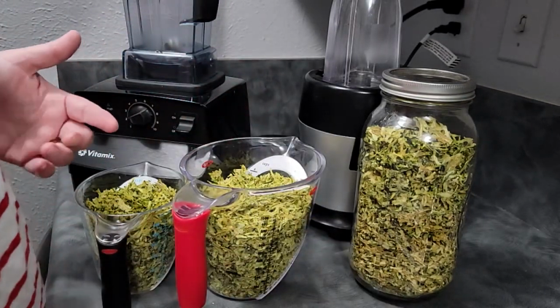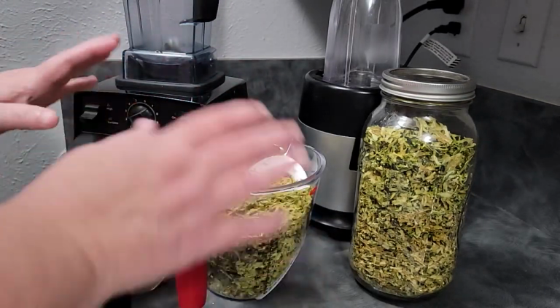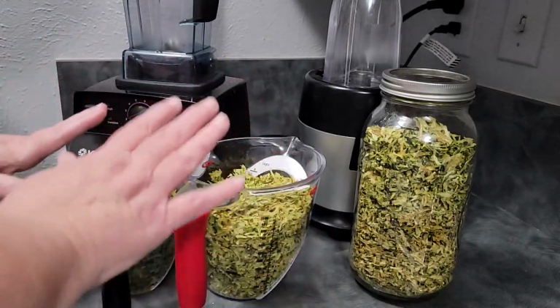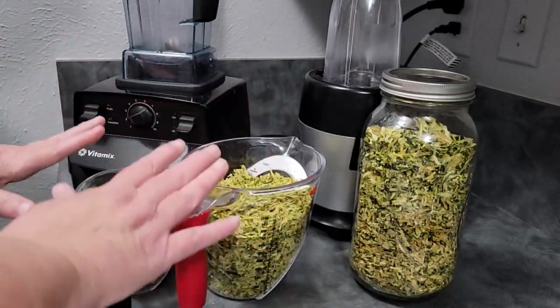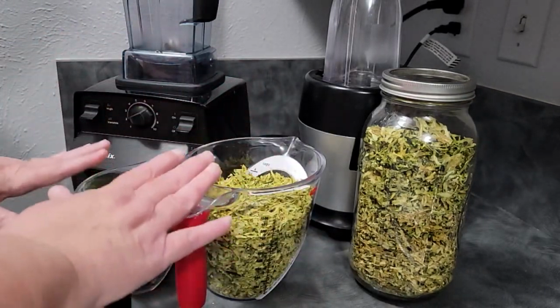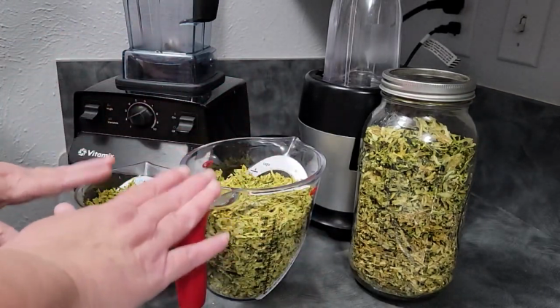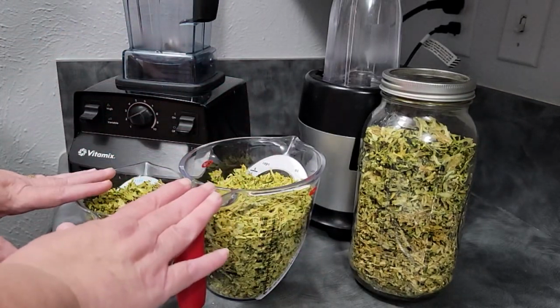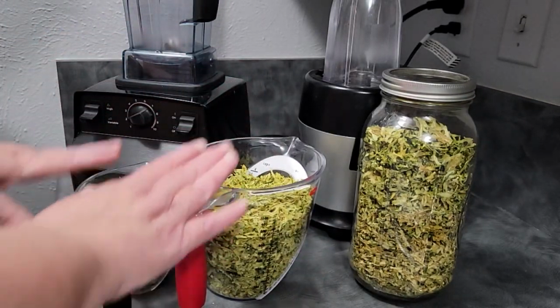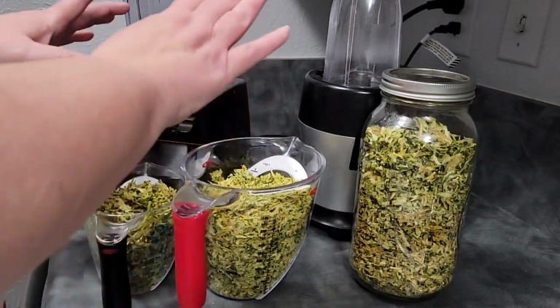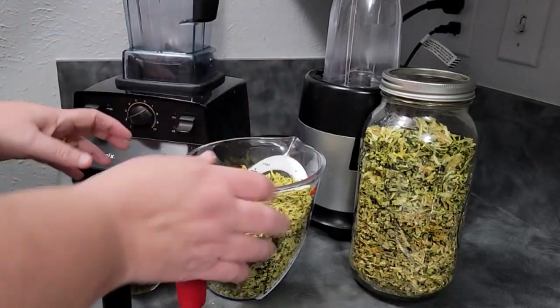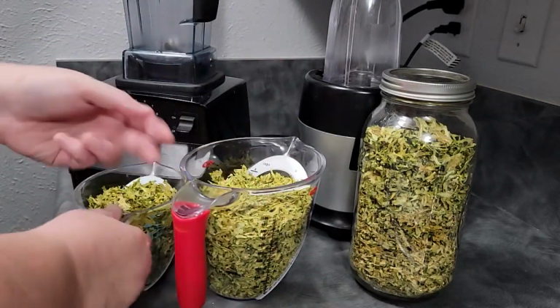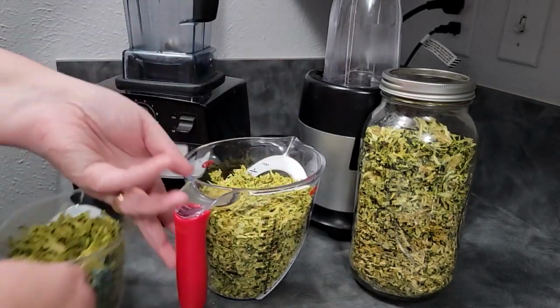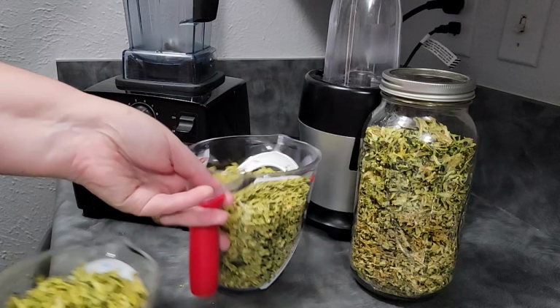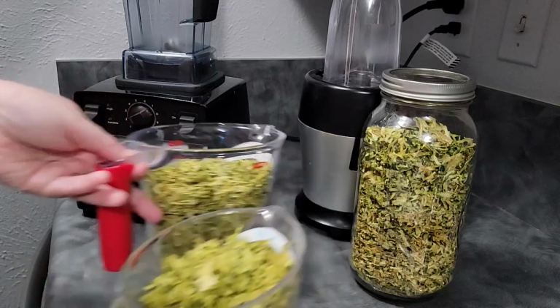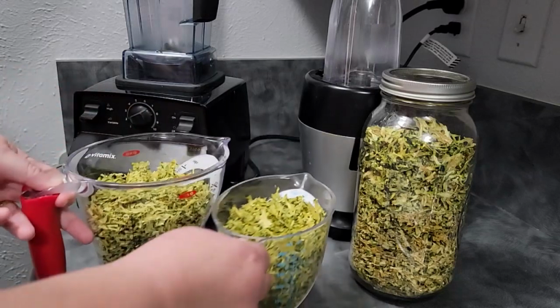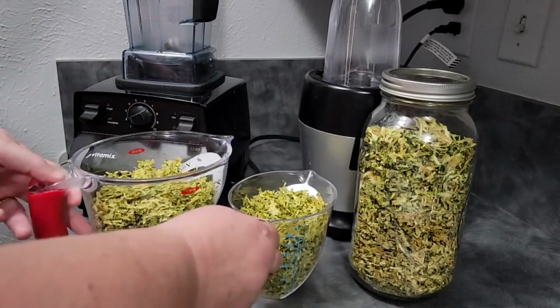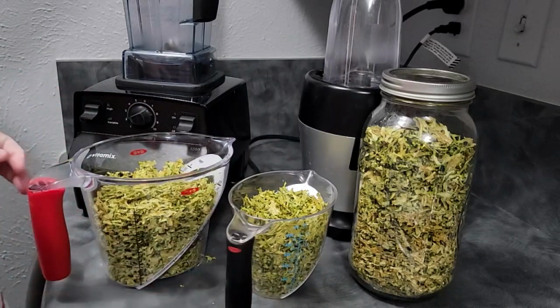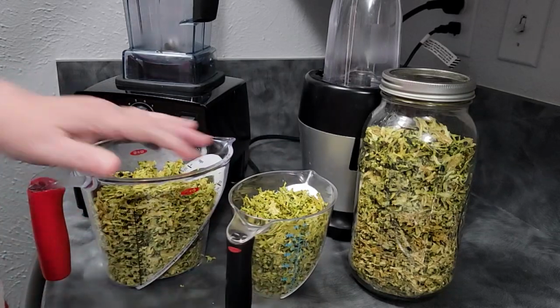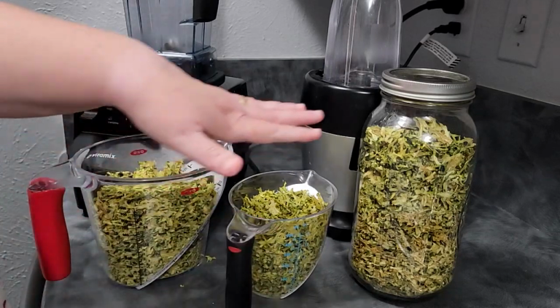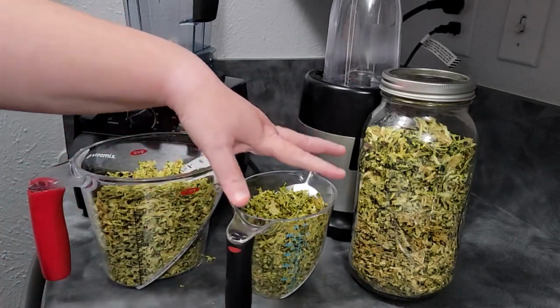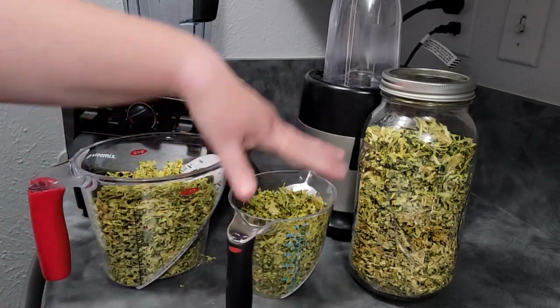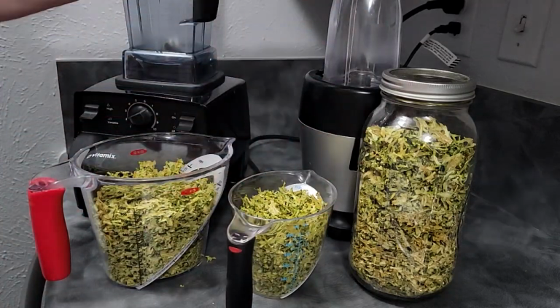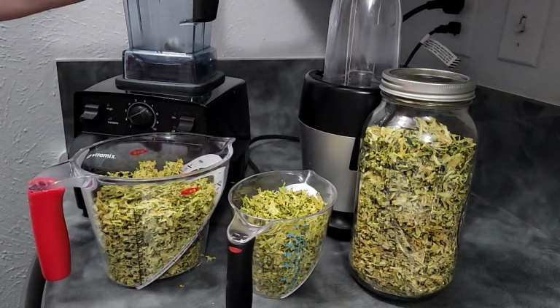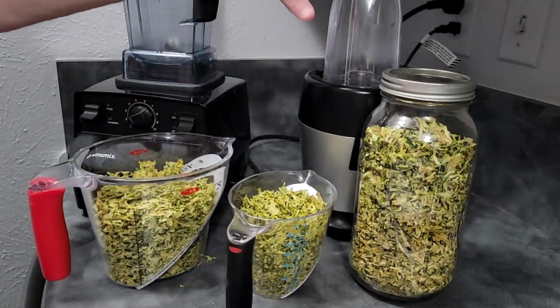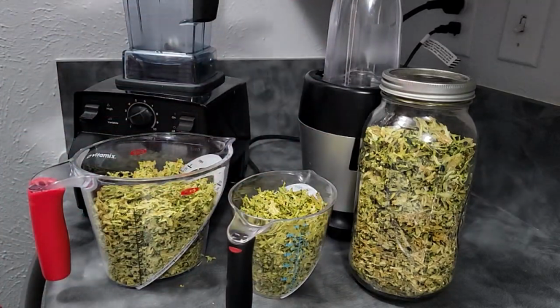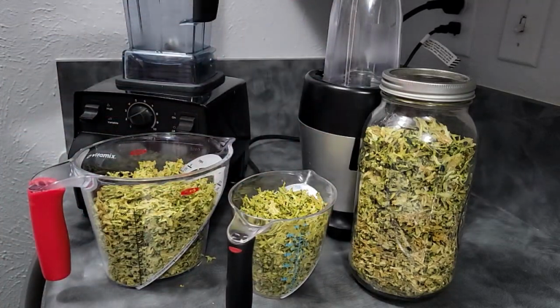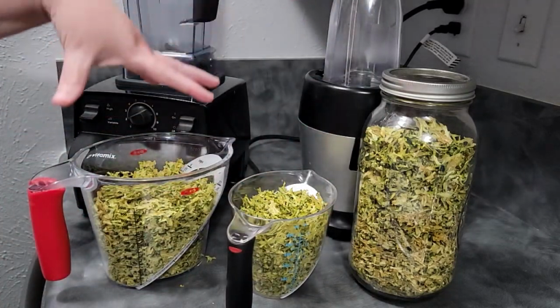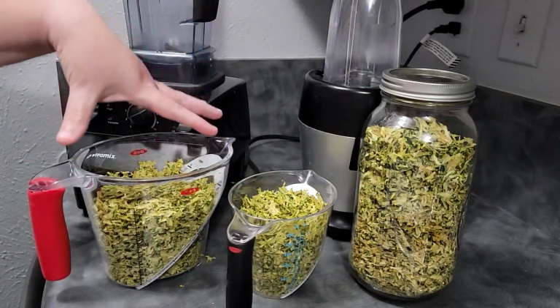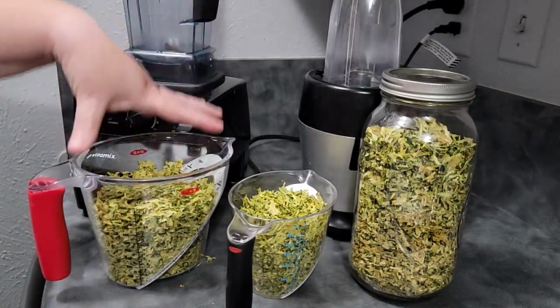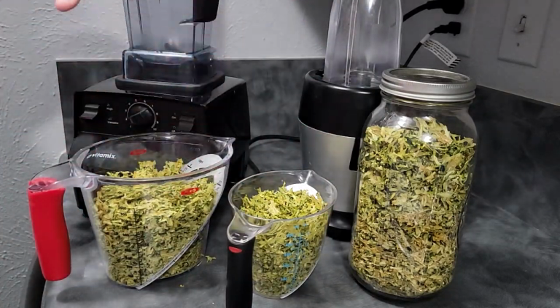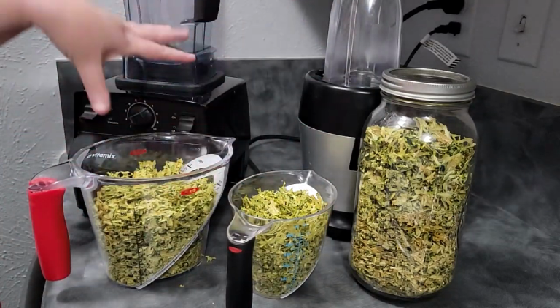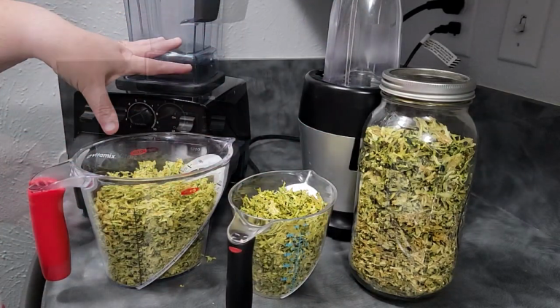What I'm going to do now is take these portions and grind them. The smaller amount is going to go in my Nutri Ninja and the larger amount is going to go in my Vitamix.